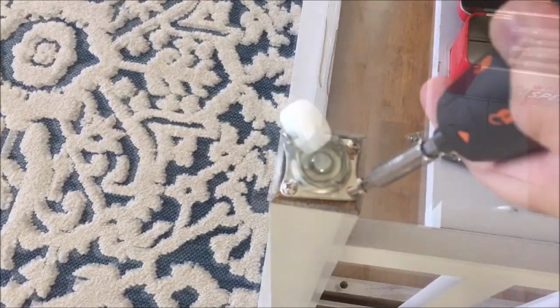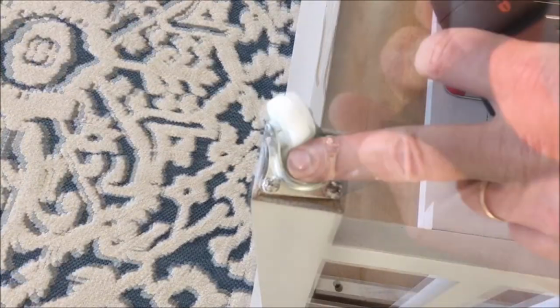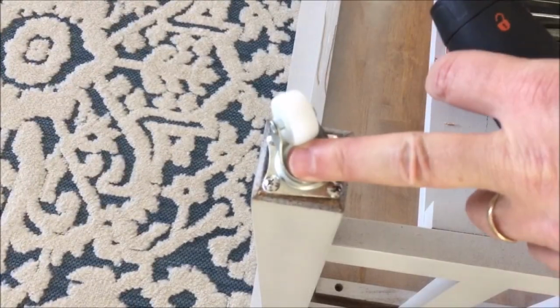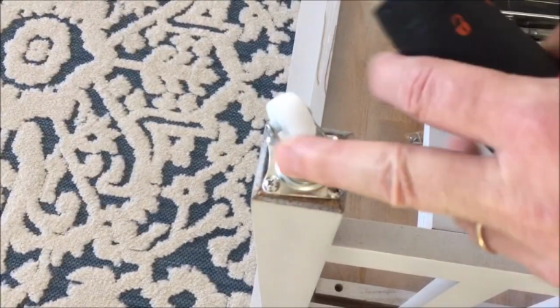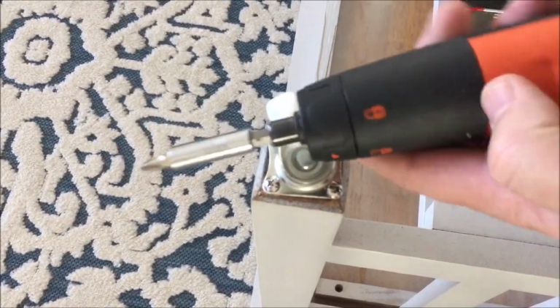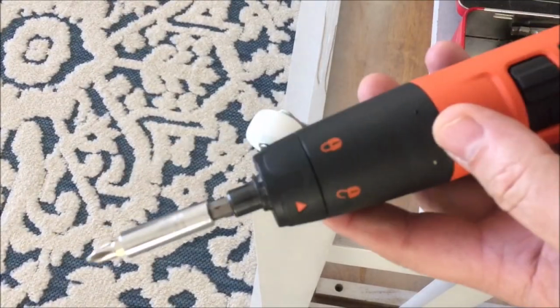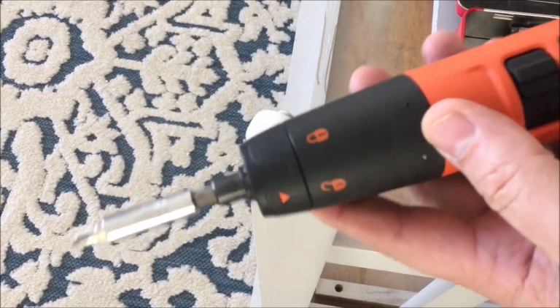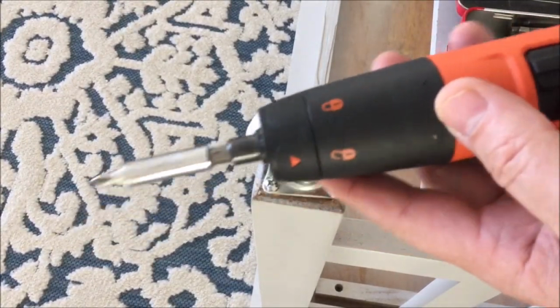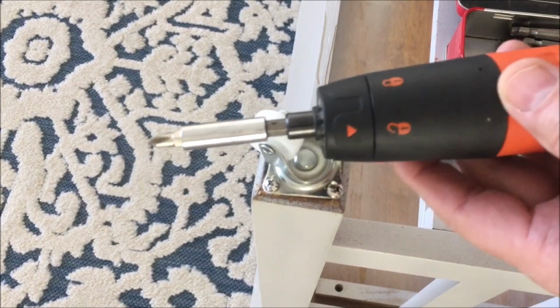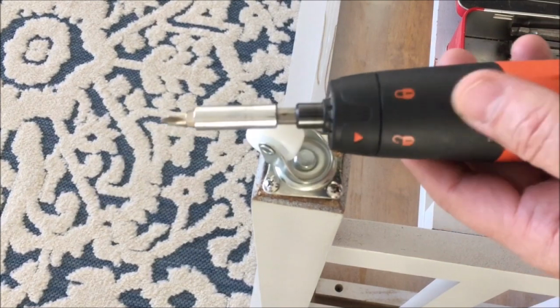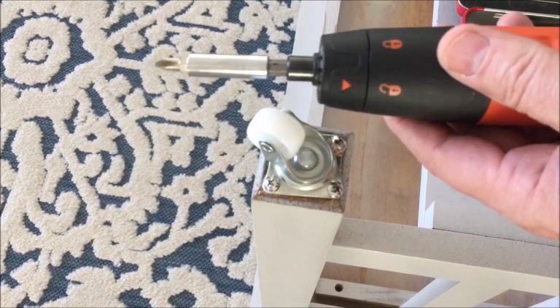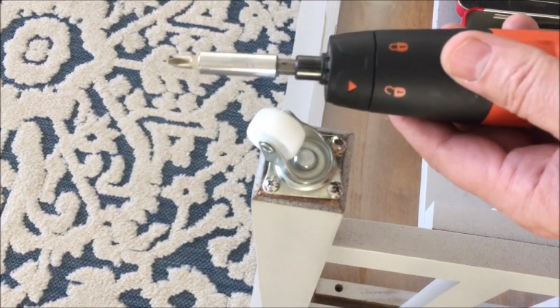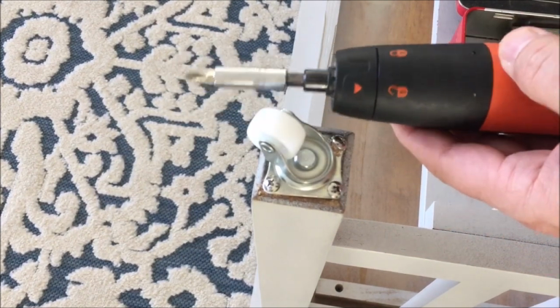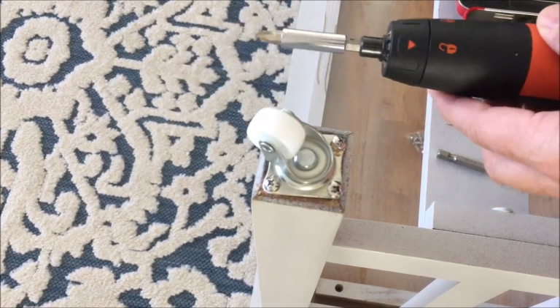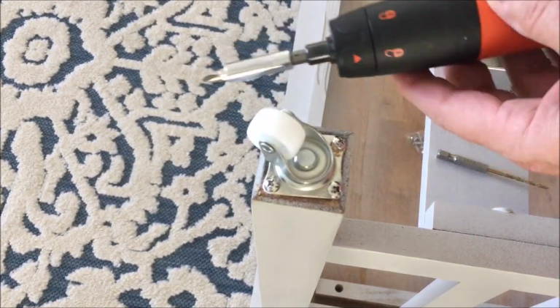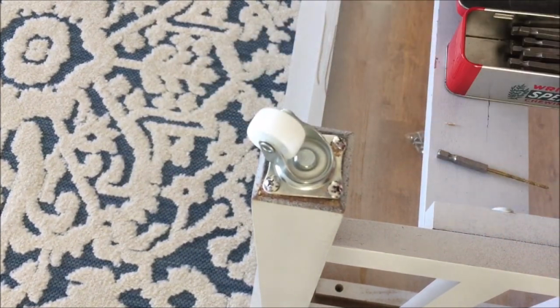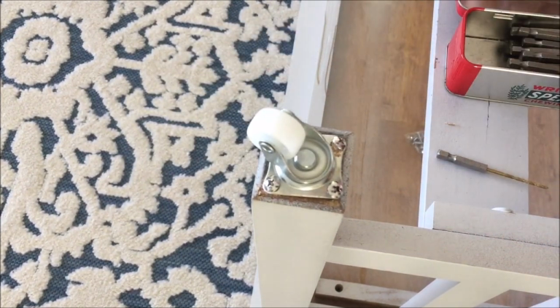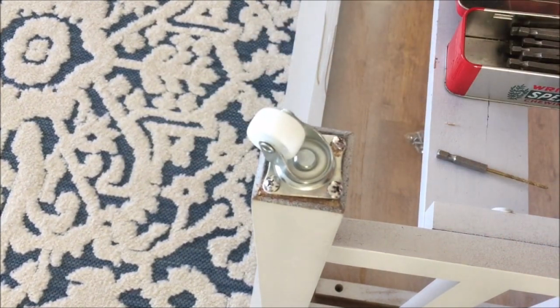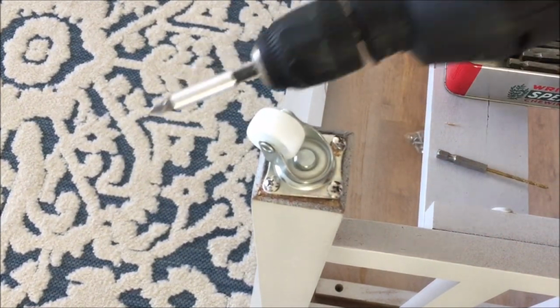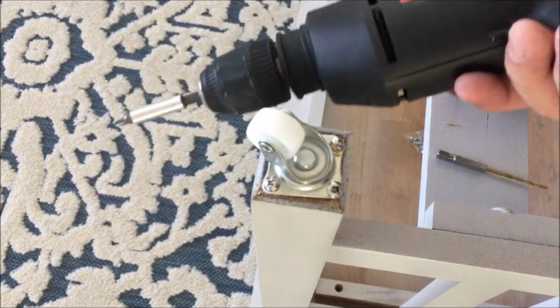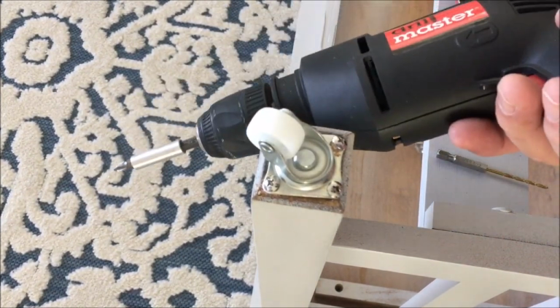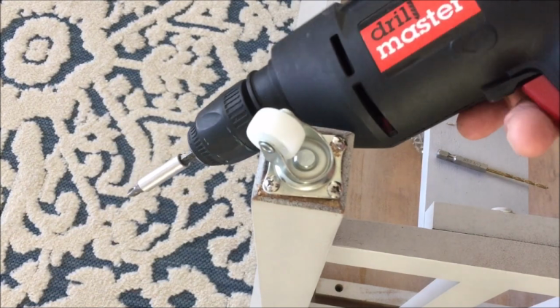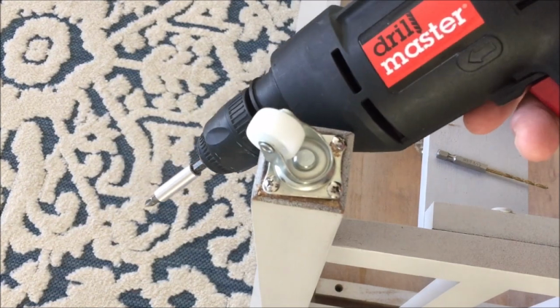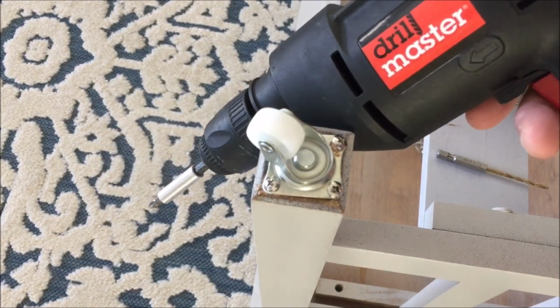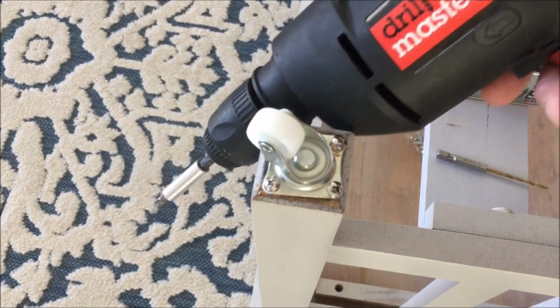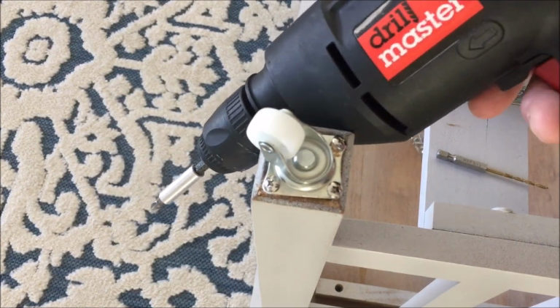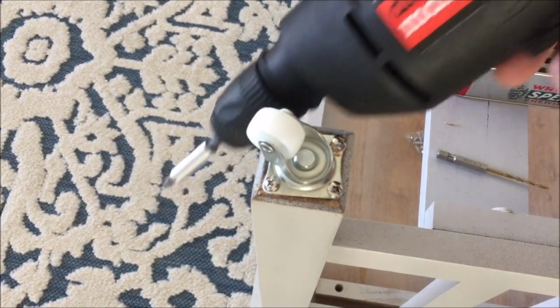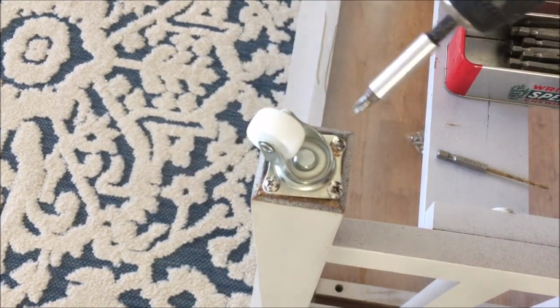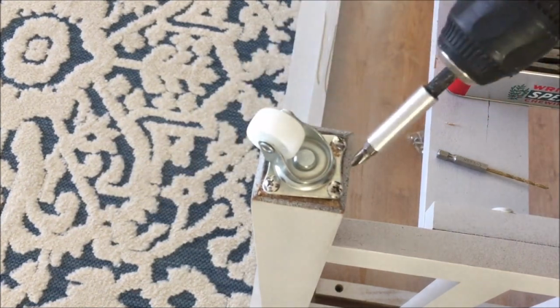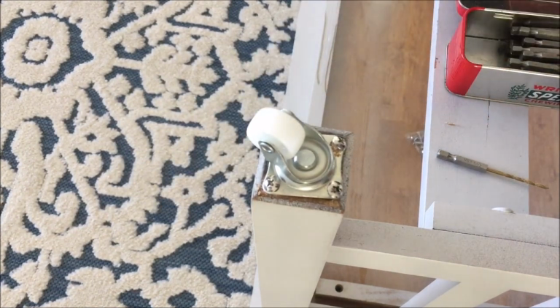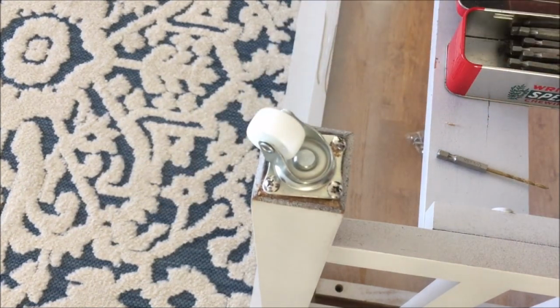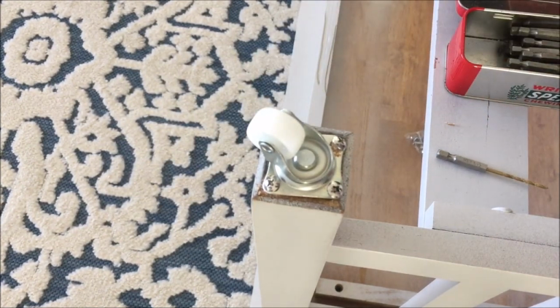Okay, got one done. Lesson learned — this tool is too slow for this job, so I'm going to step it up with a better one to get the rest done.